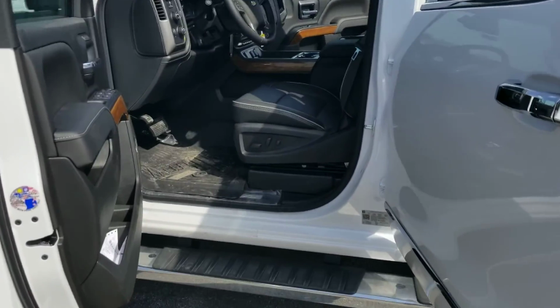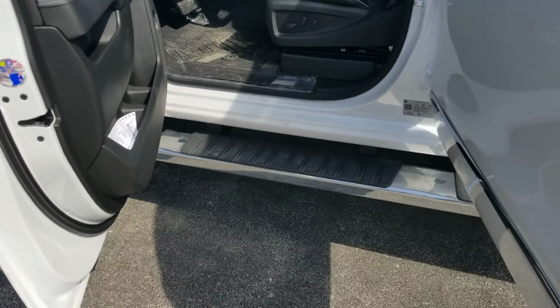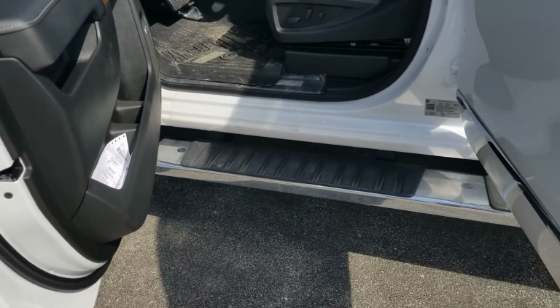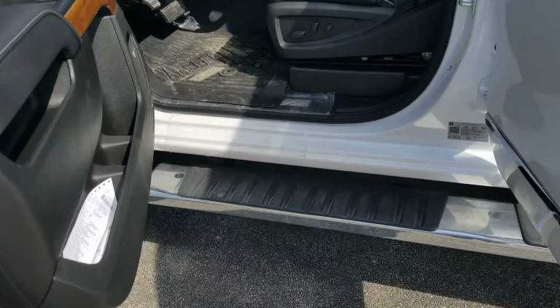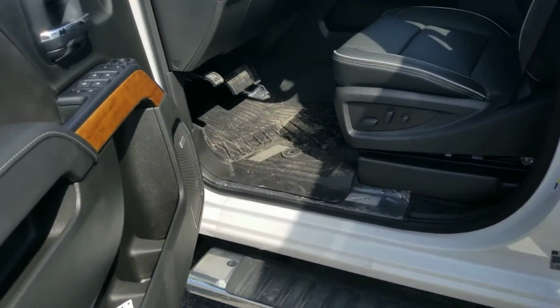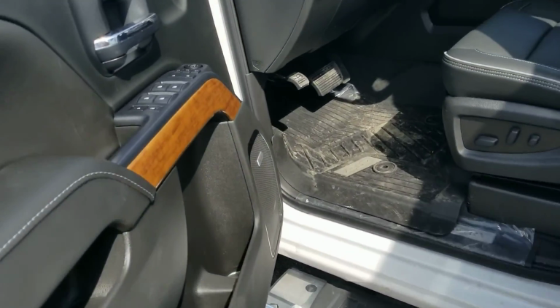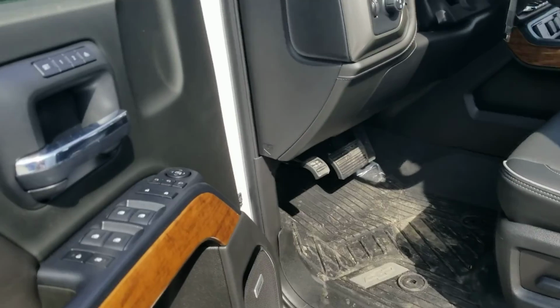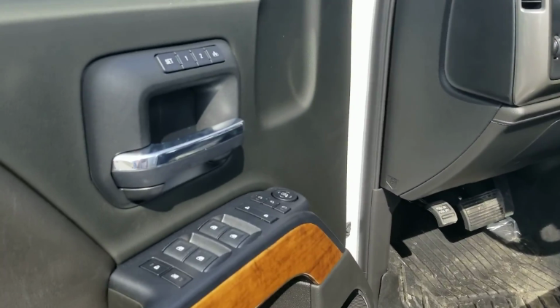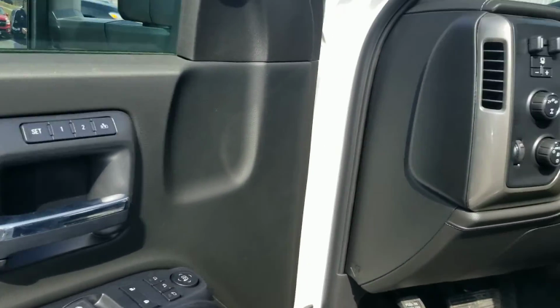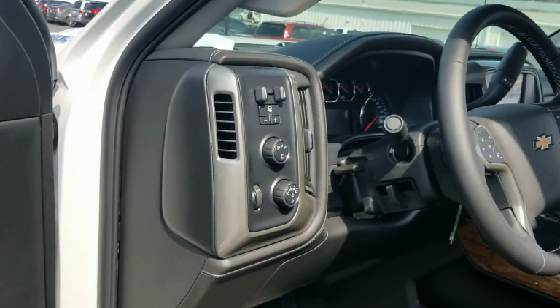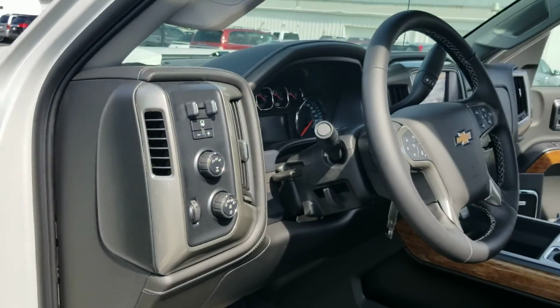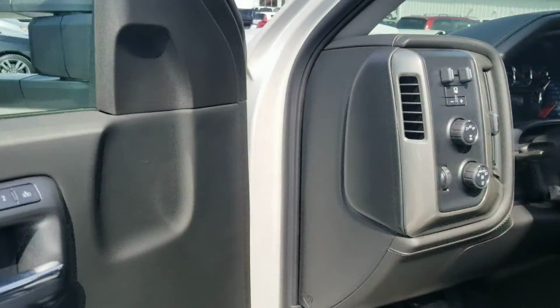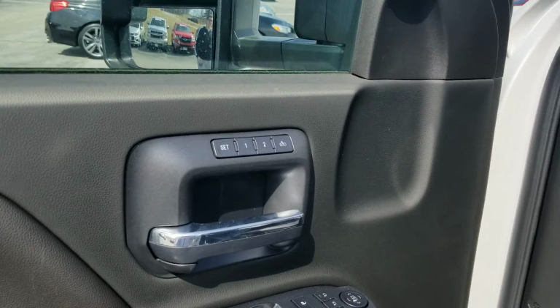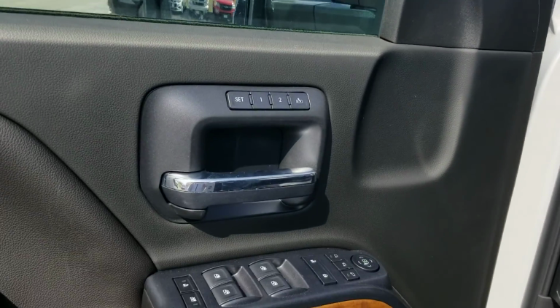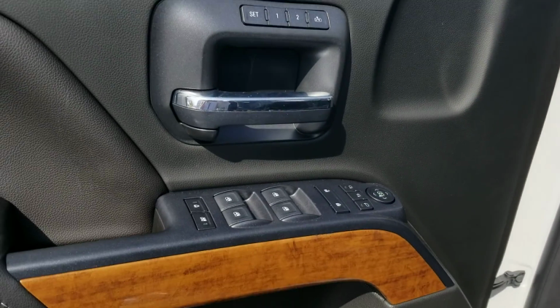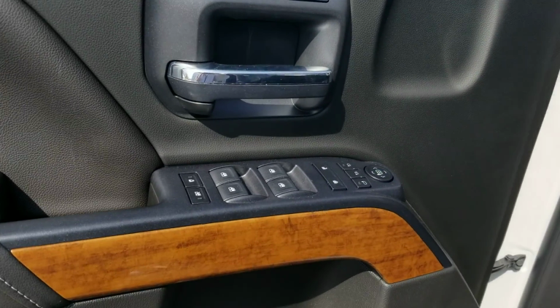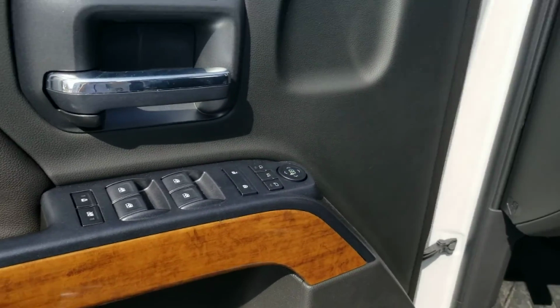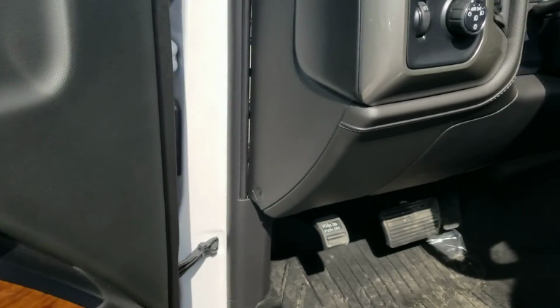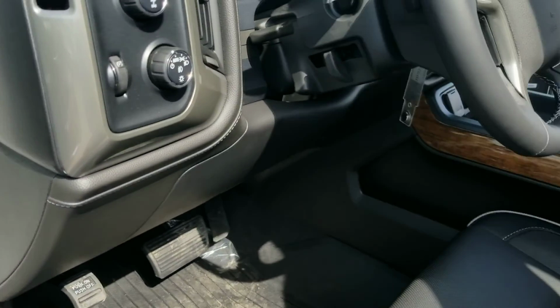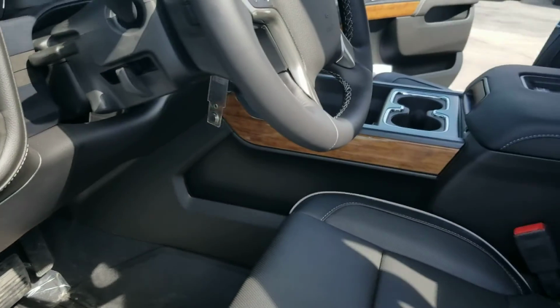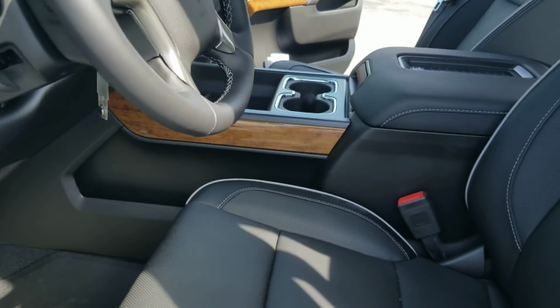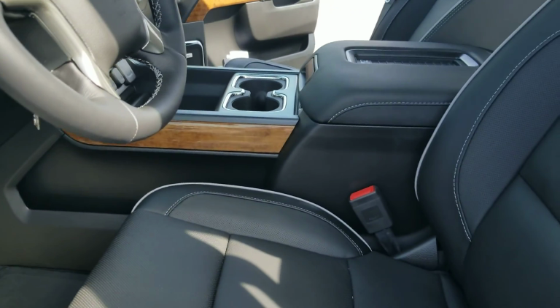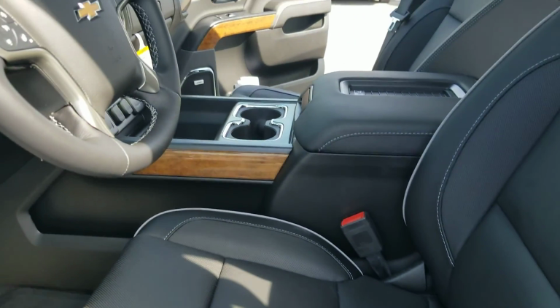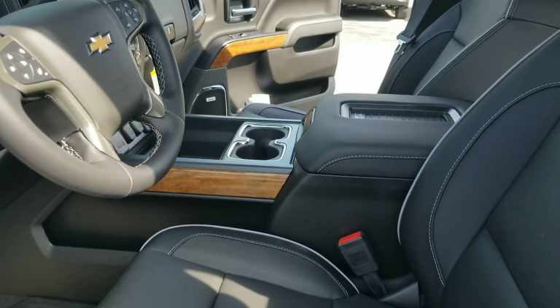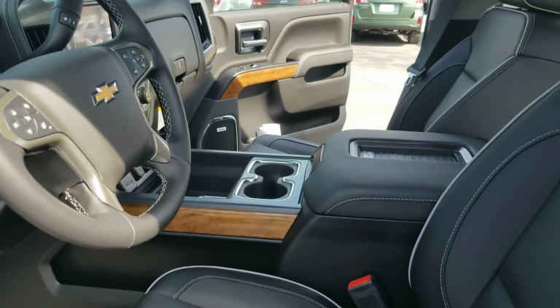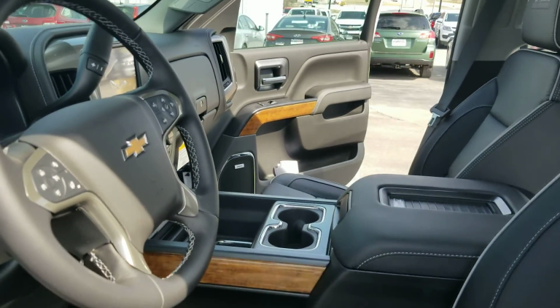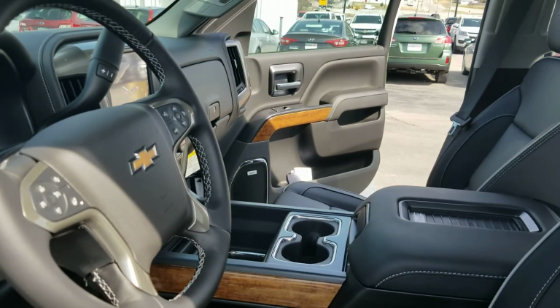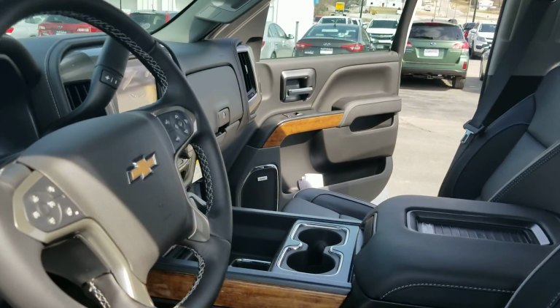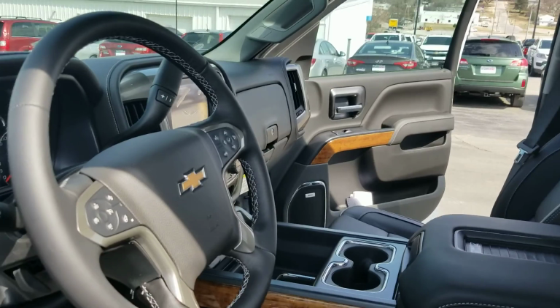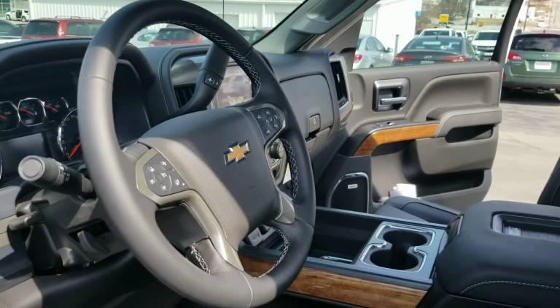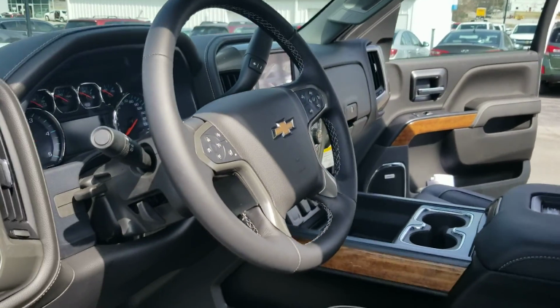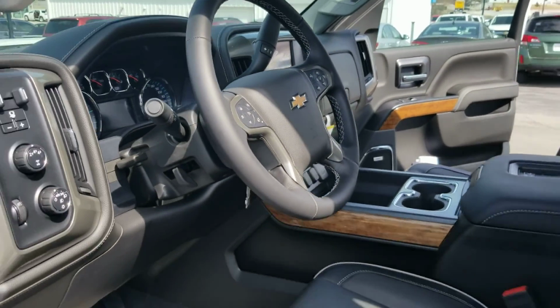It has running boards already. Nice interior. Looks like it has some memory seats there. All weather floor mats already. Bose stereo system.